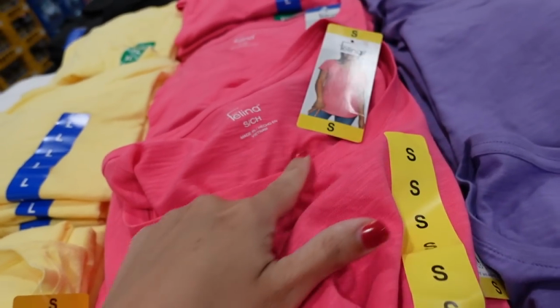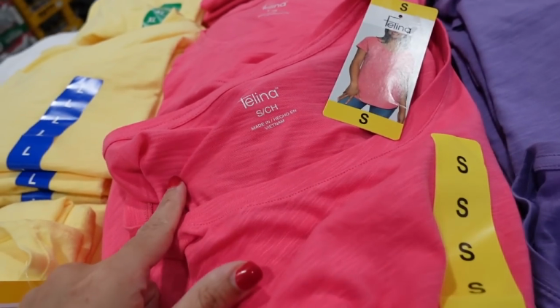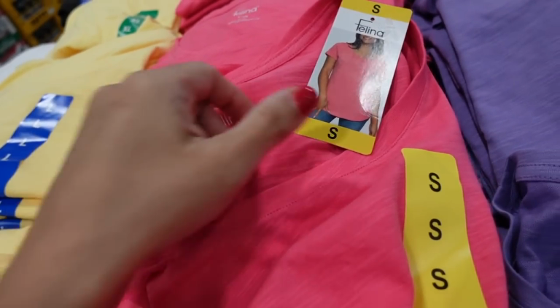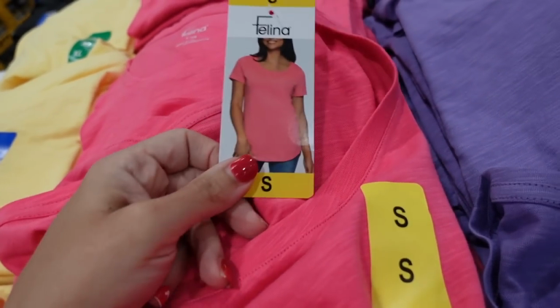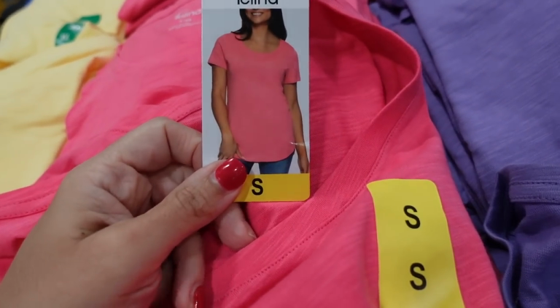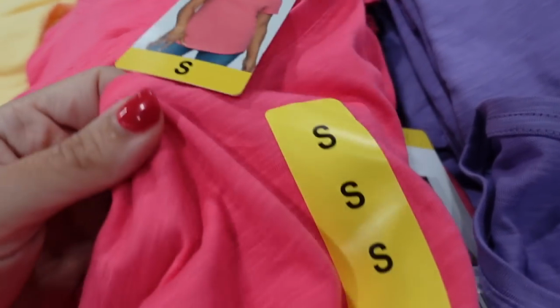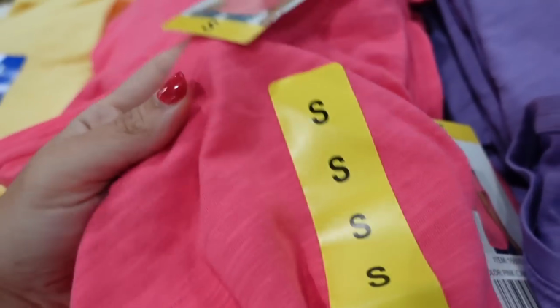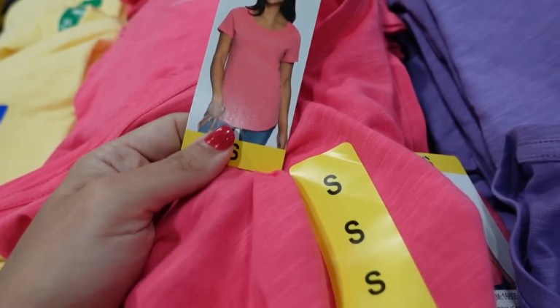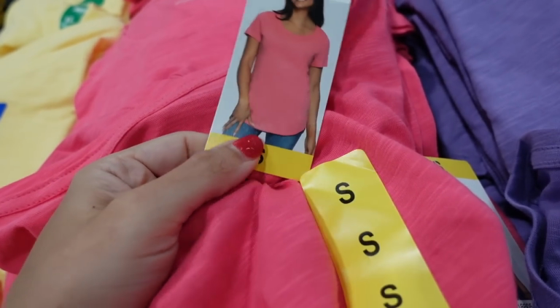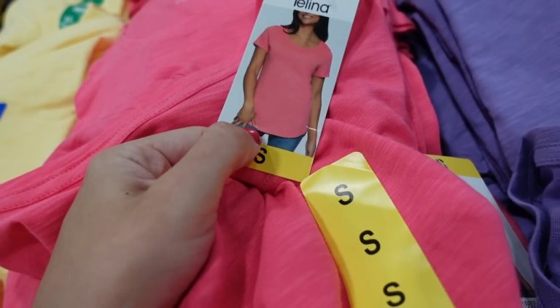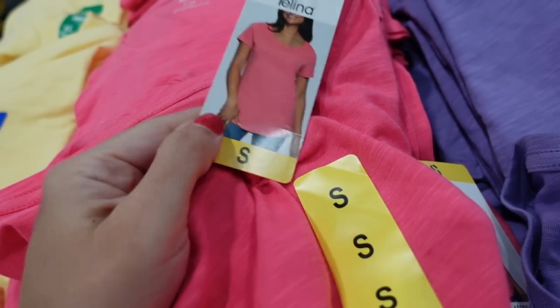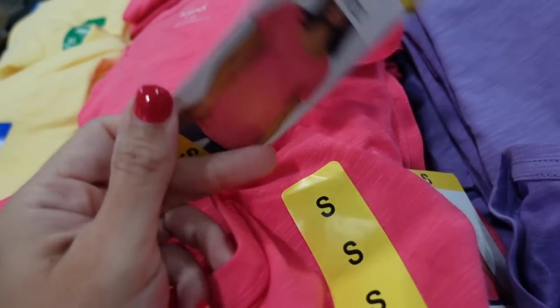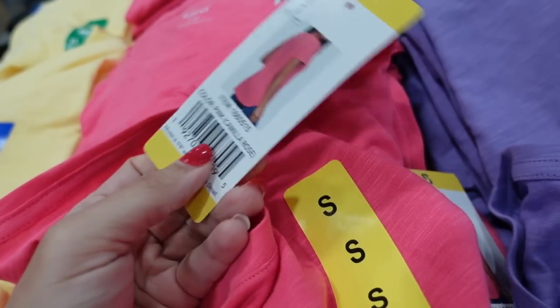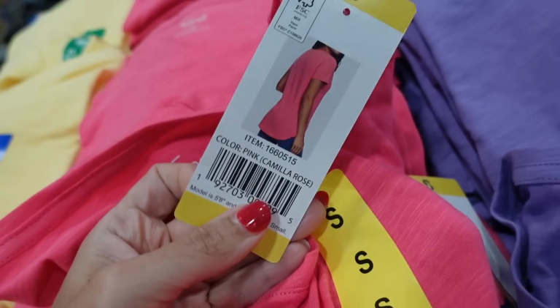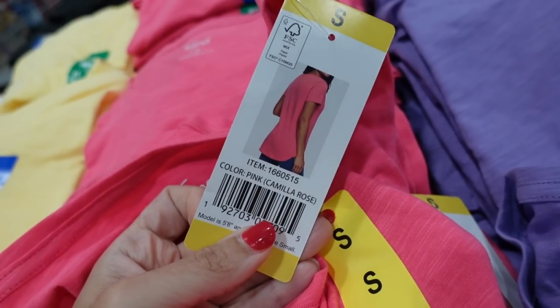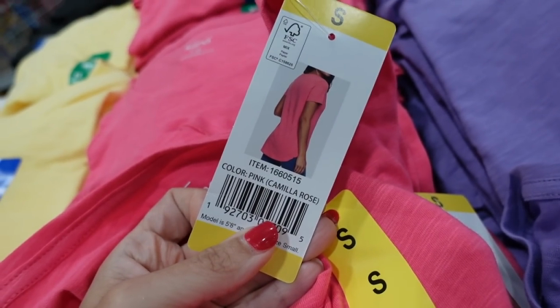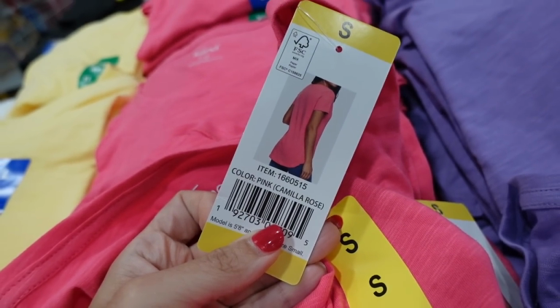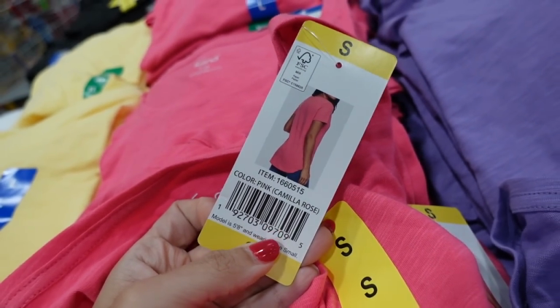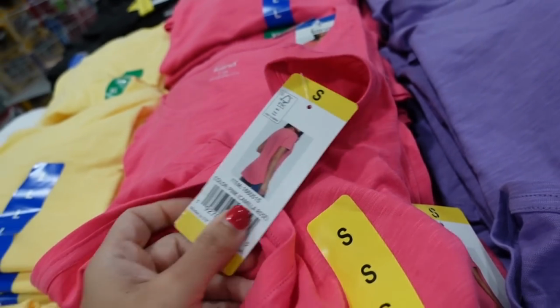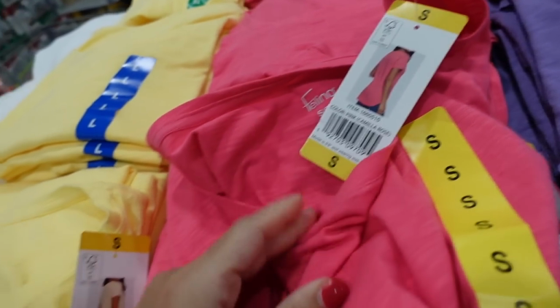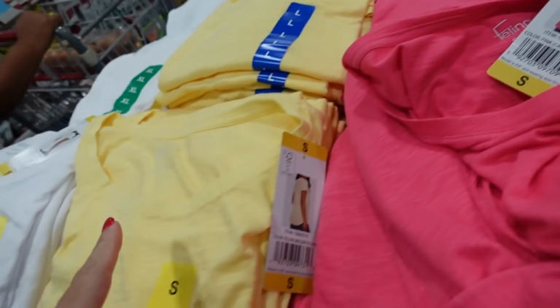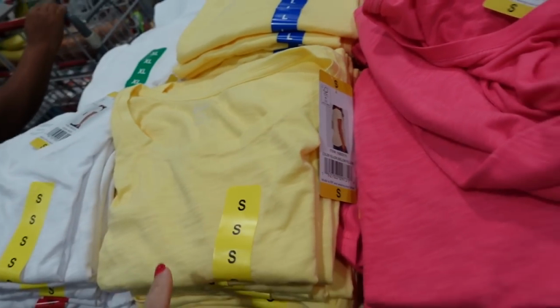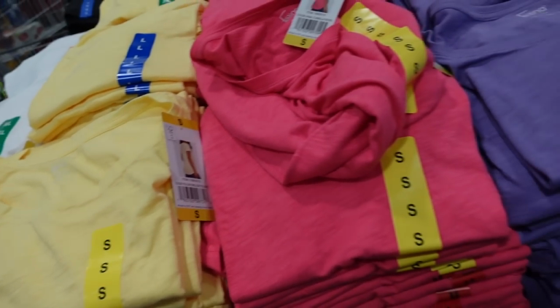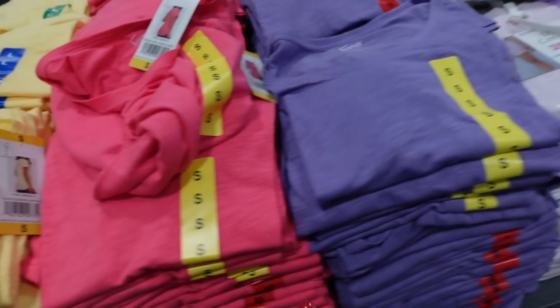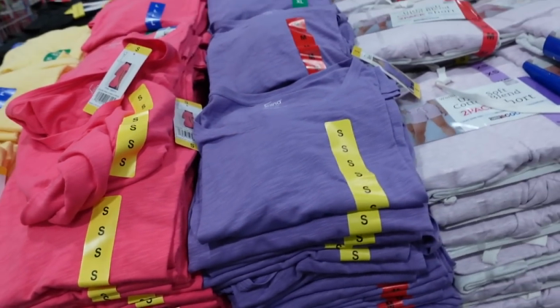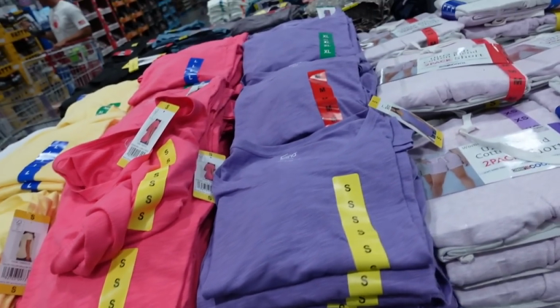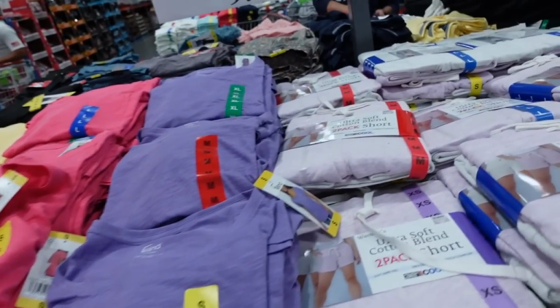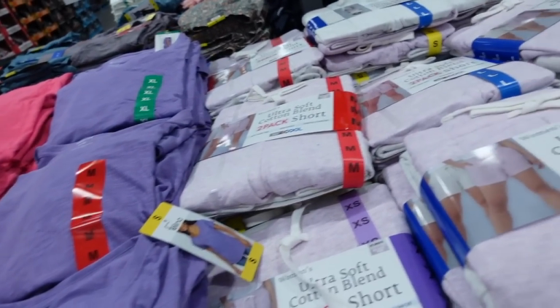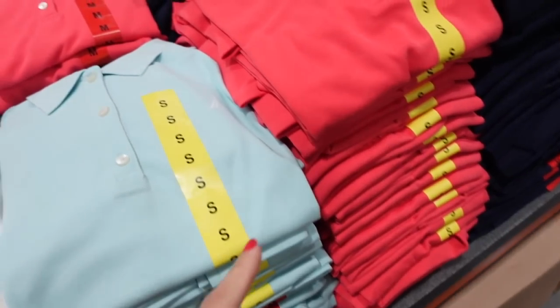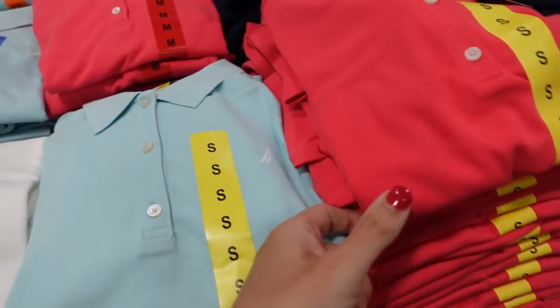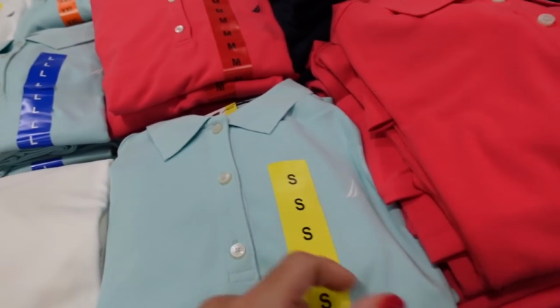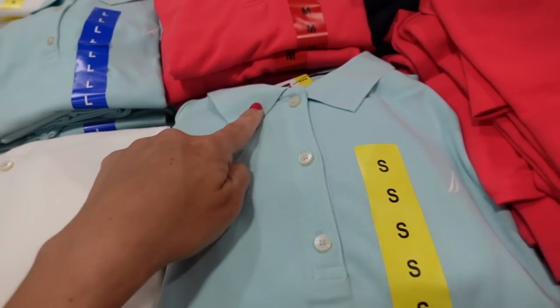New colors in the Felina tee. These have a boat neckline, burnout fabric, good length that scoops in the middle, and coverage in the back. Comes in pink, yellow, white, and purple. They're $9.99.